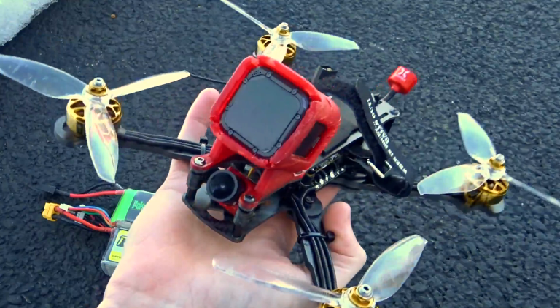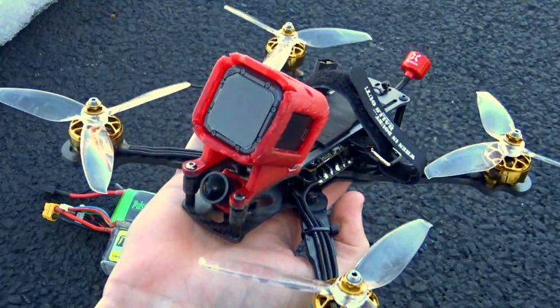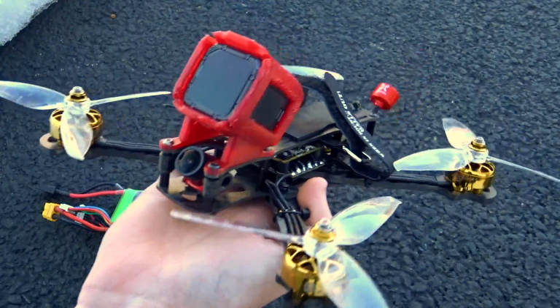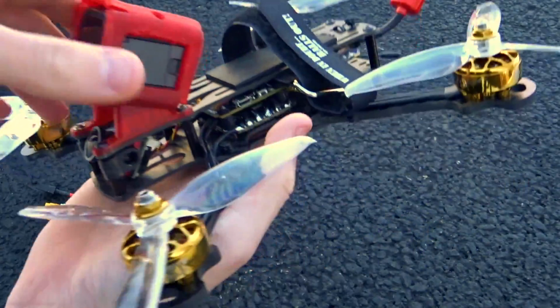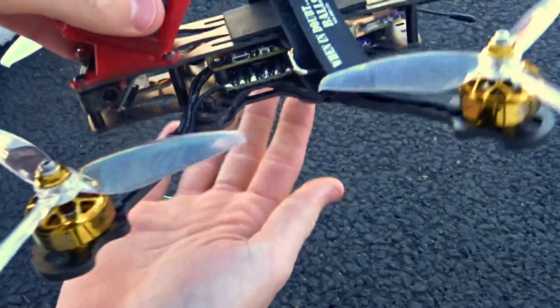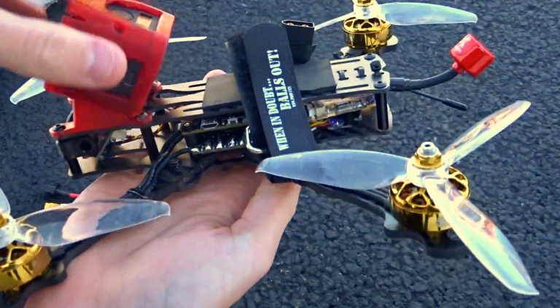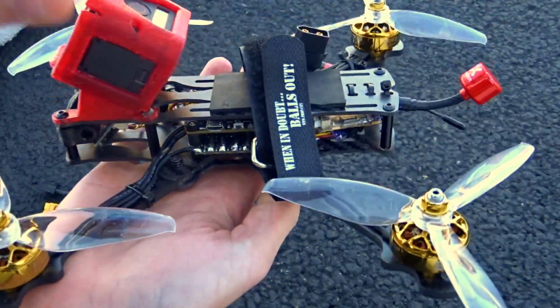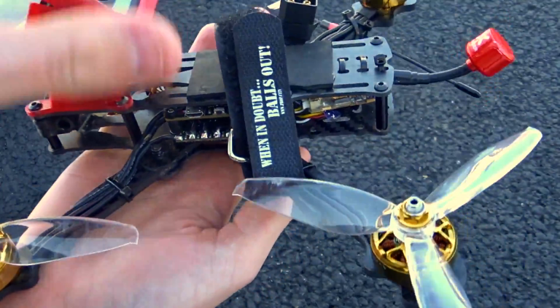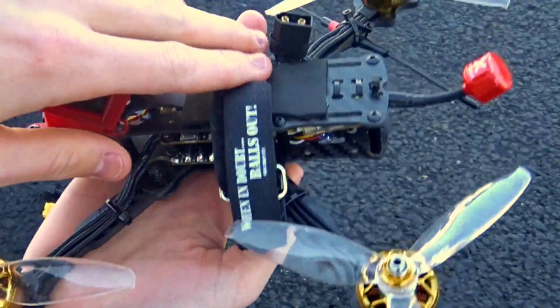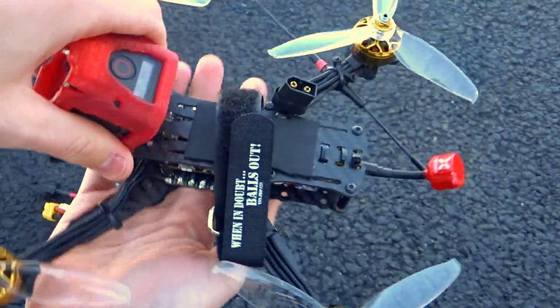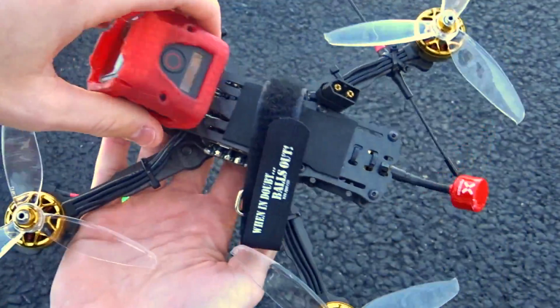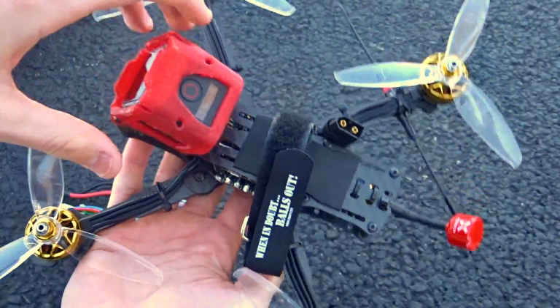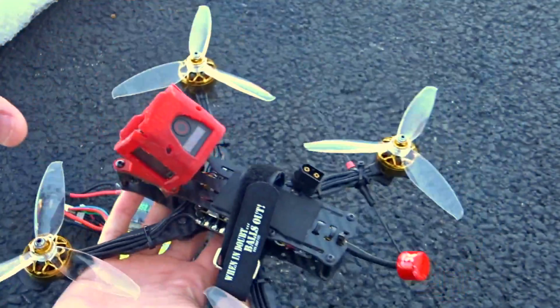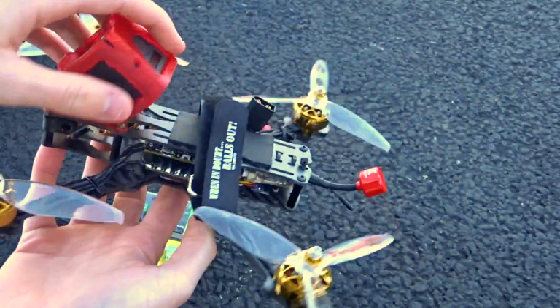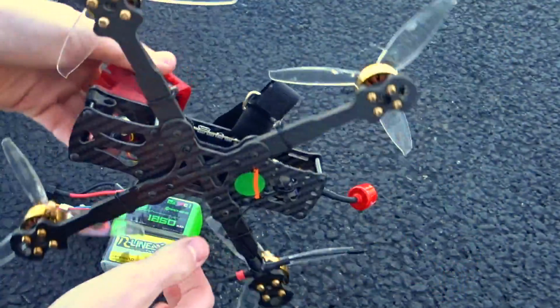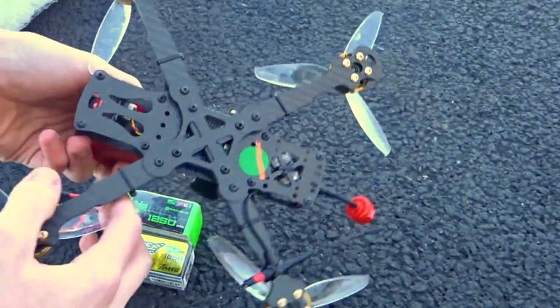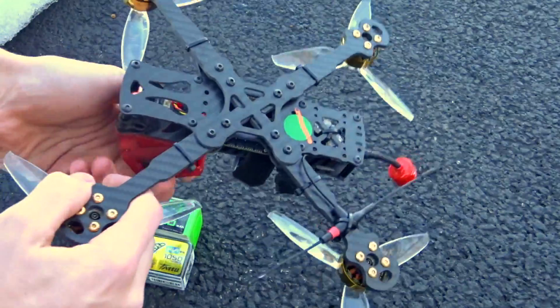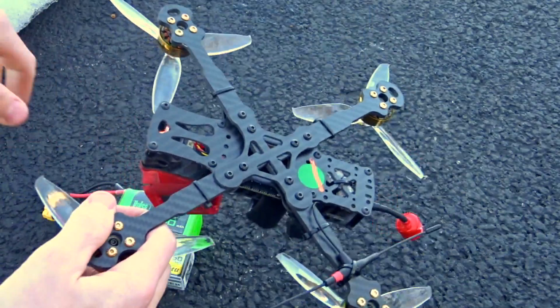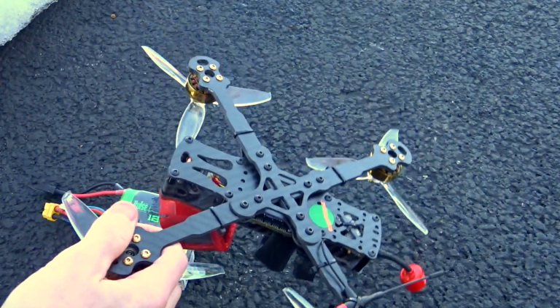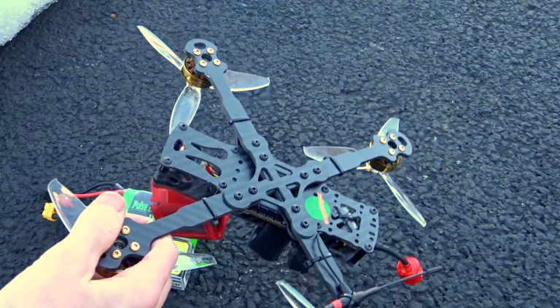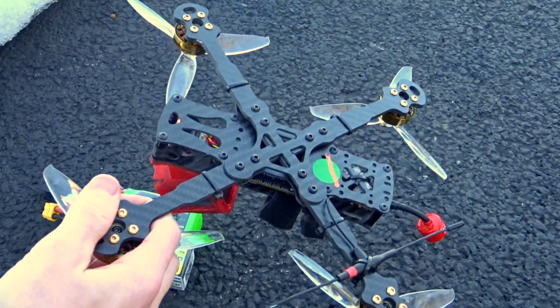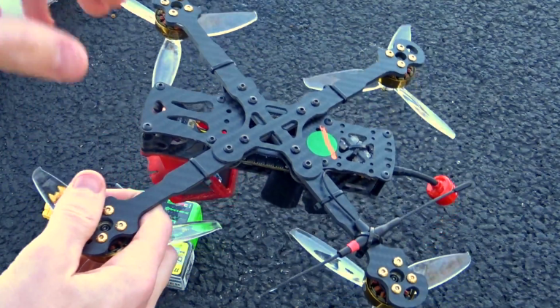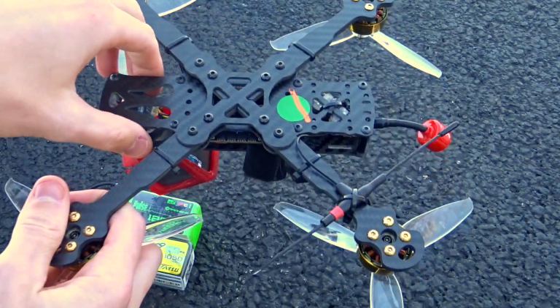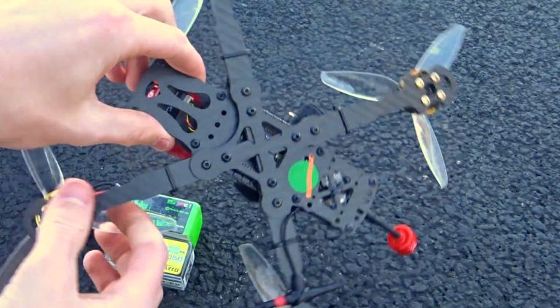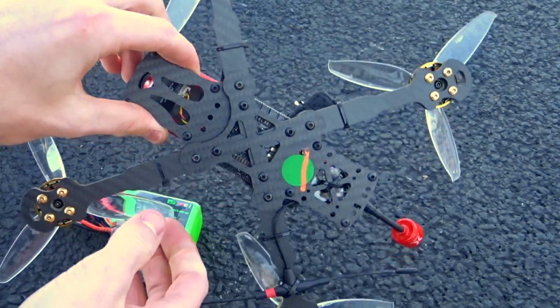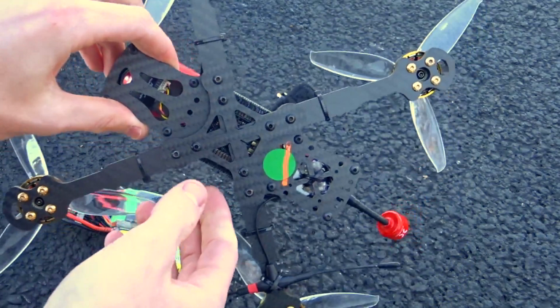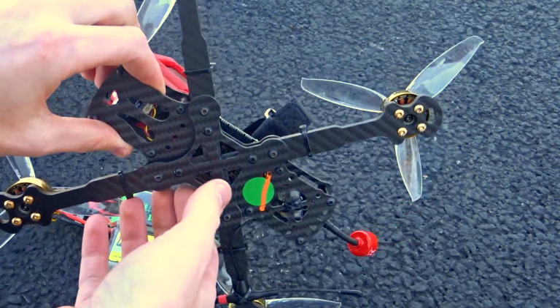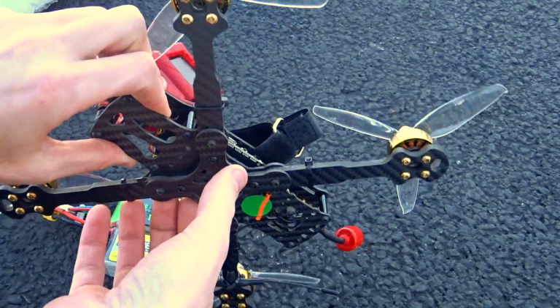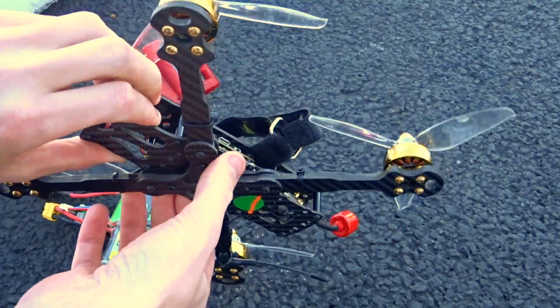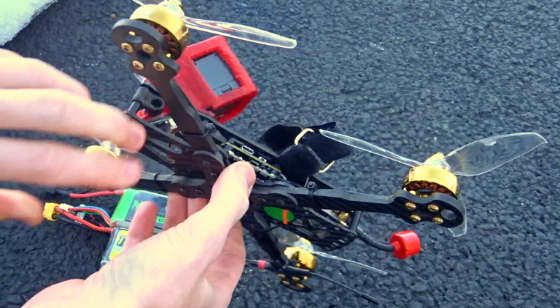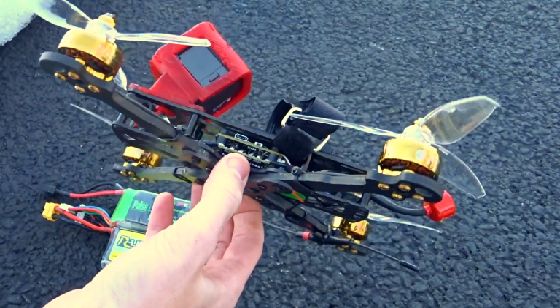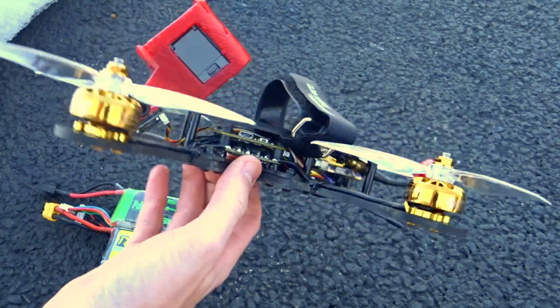So to begin, let's just run down the specs. The frame is an AUX FPV Acrylate 230. This is actually the same quad that I had with the Betaflight F7 and the BBB motors.